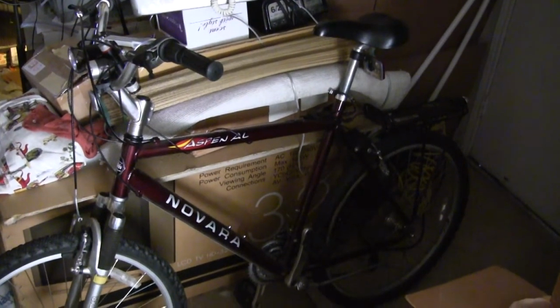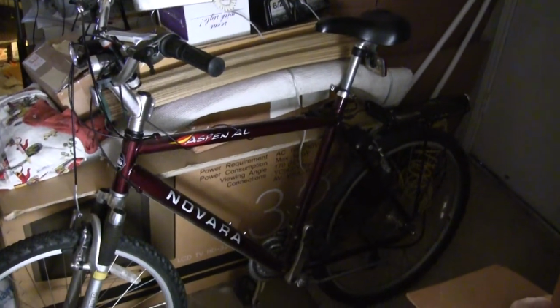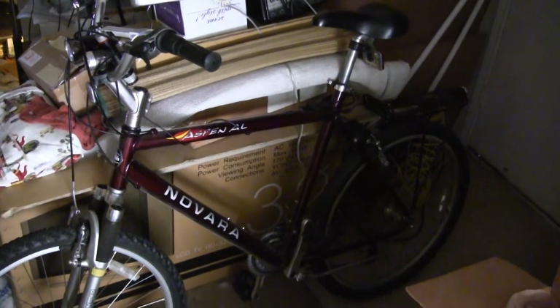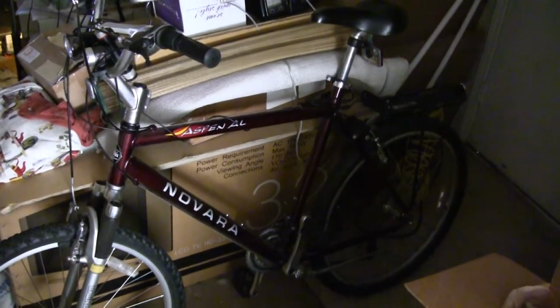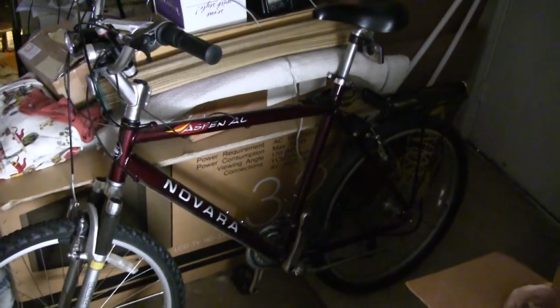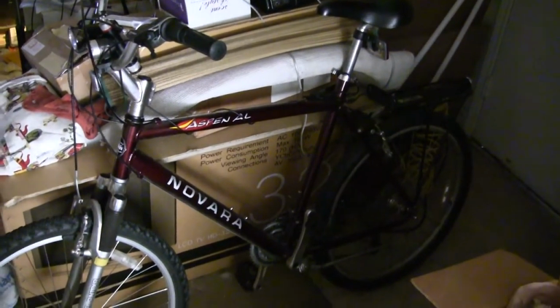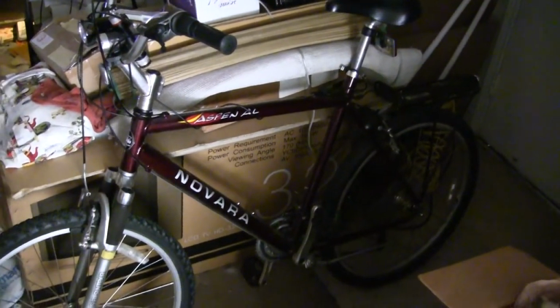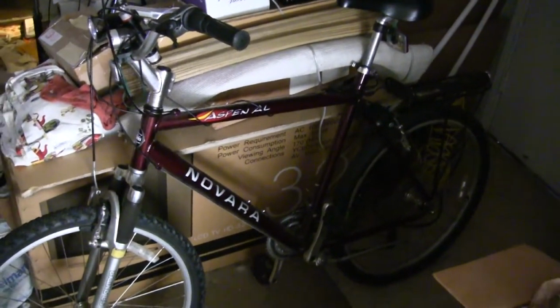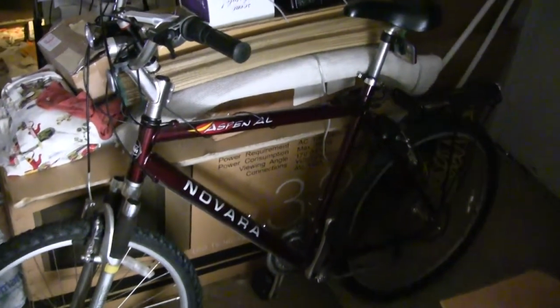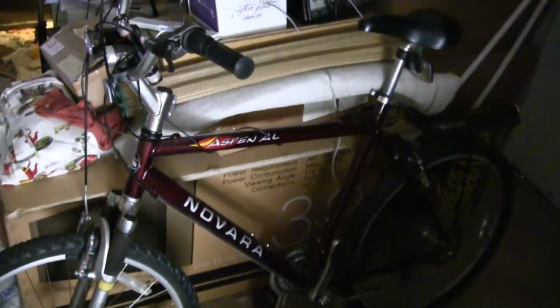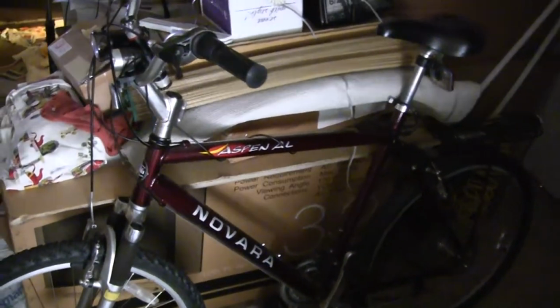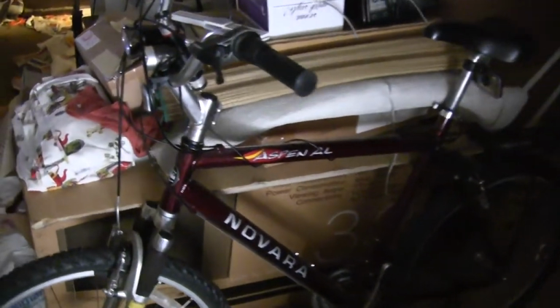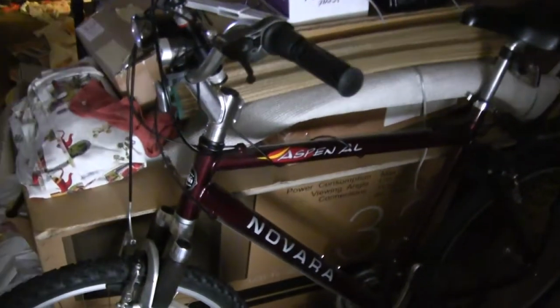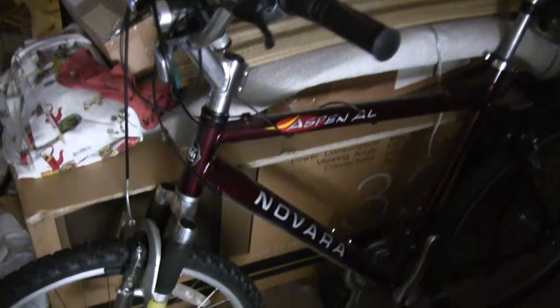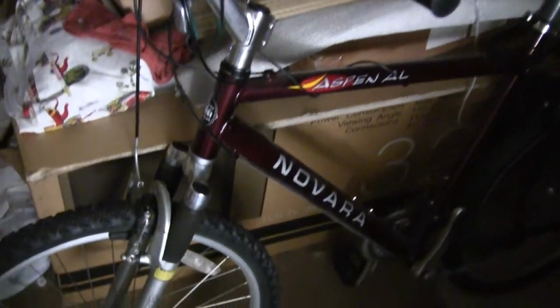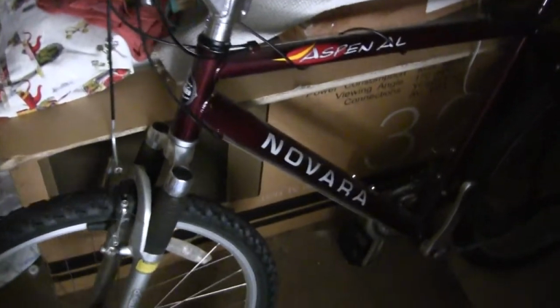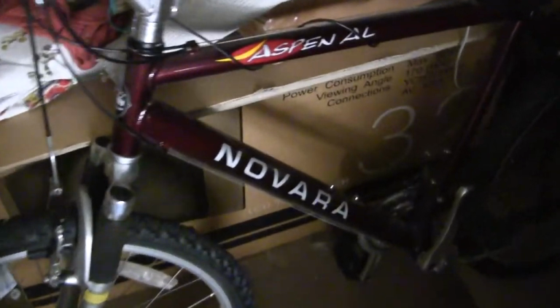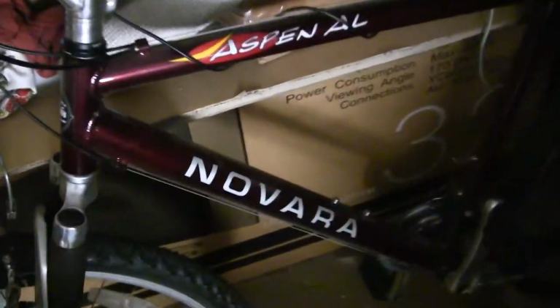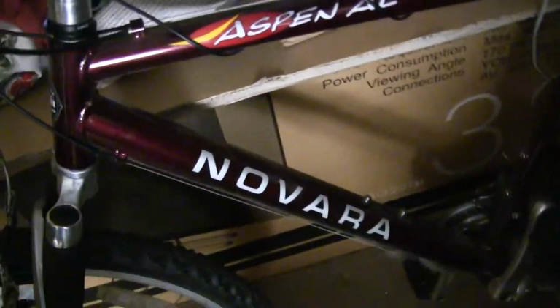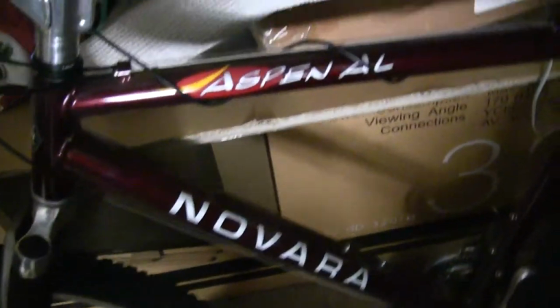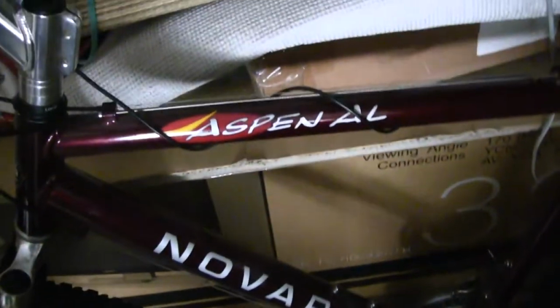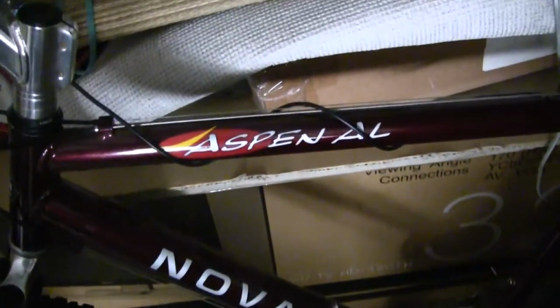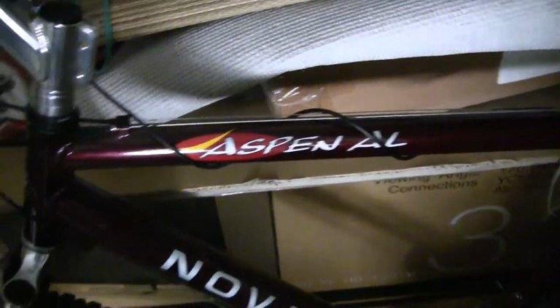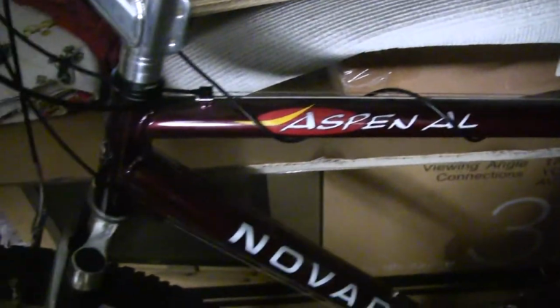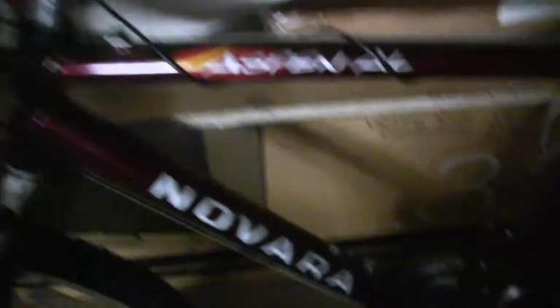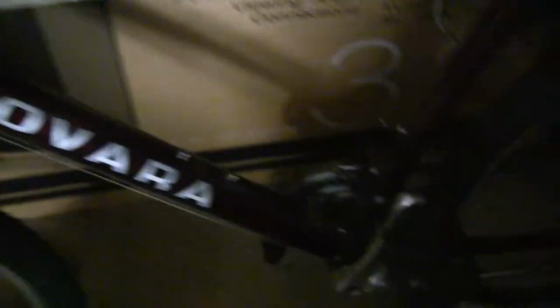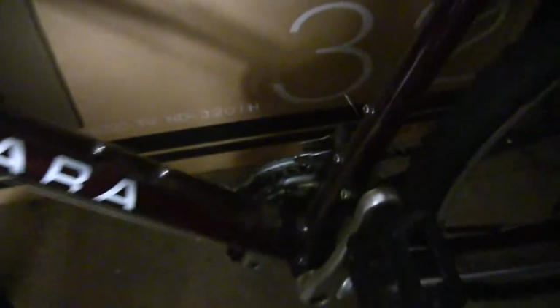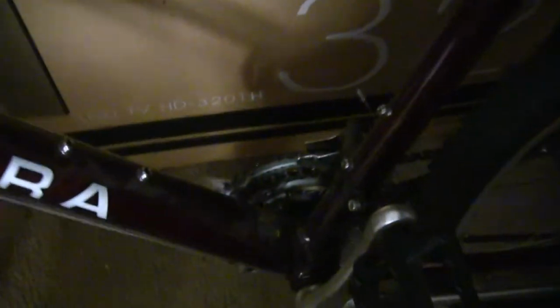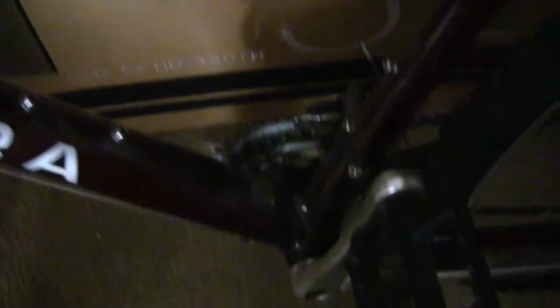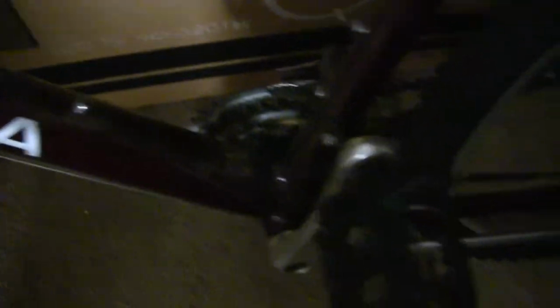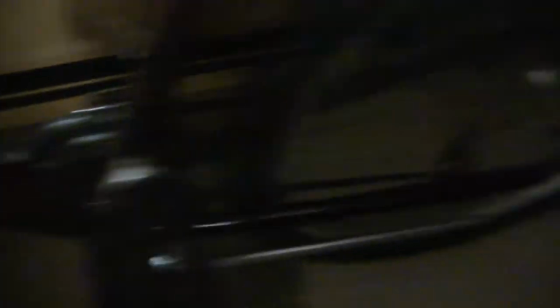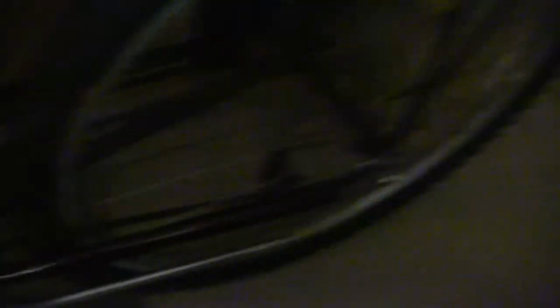Landscaping people are outside. Here's my quick walkthrough of my Novera Aspen AL 18 speed.